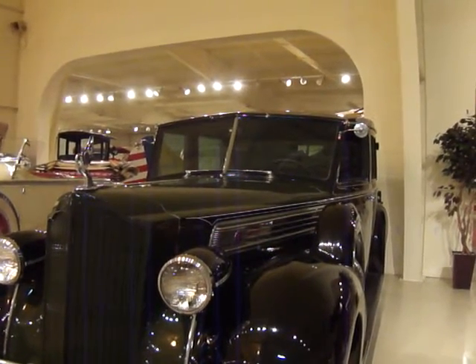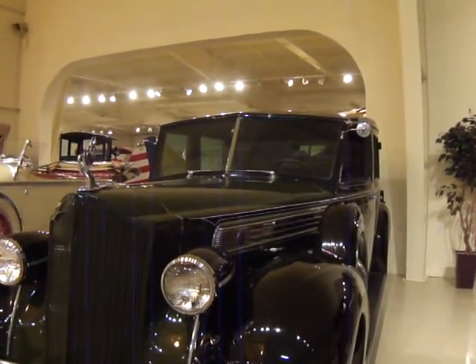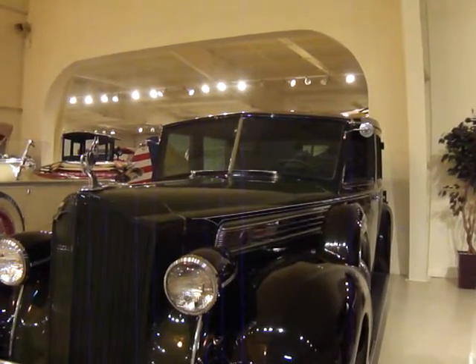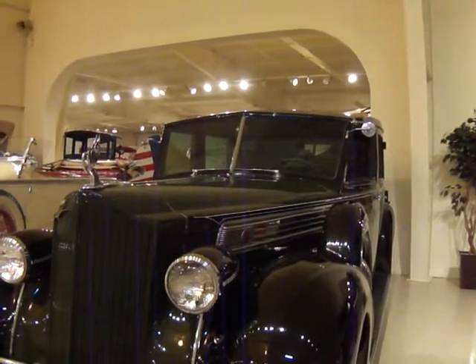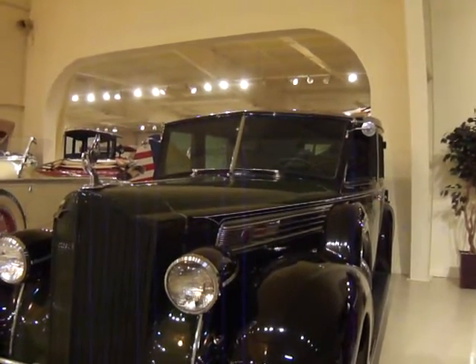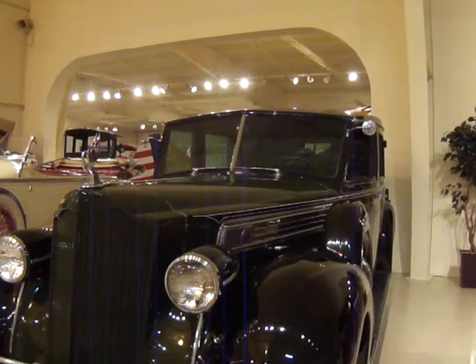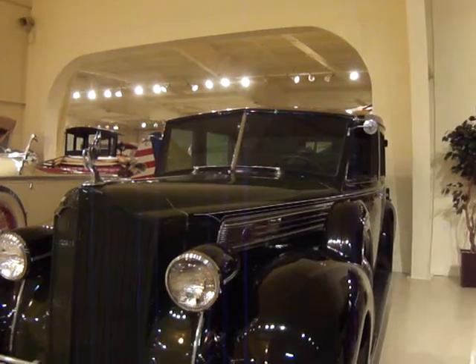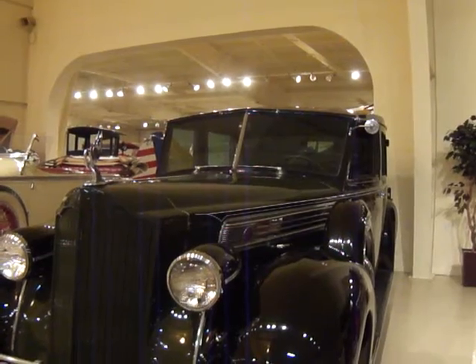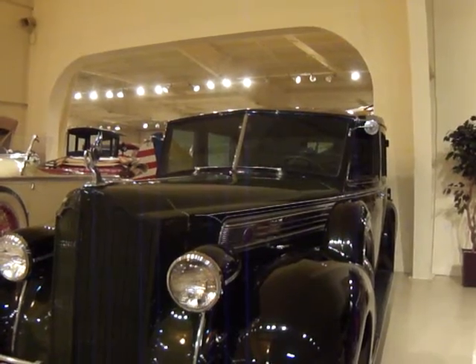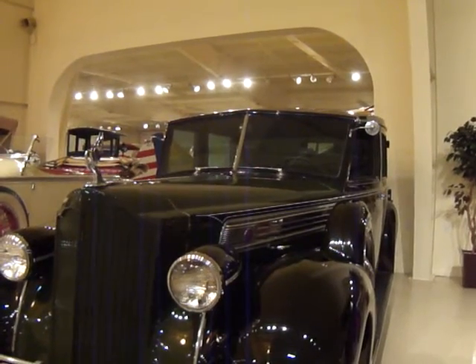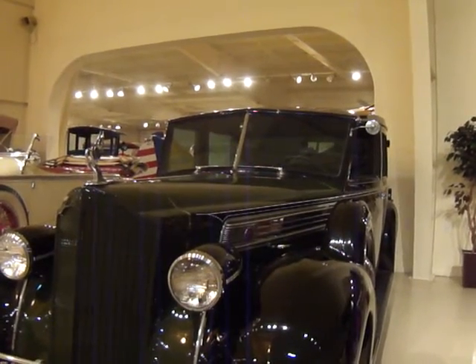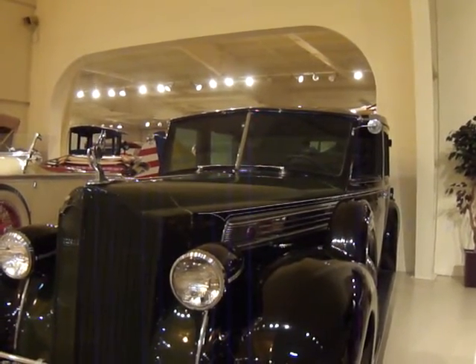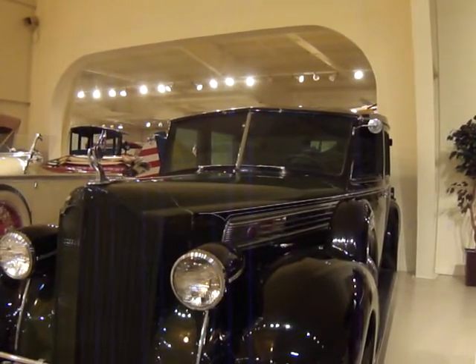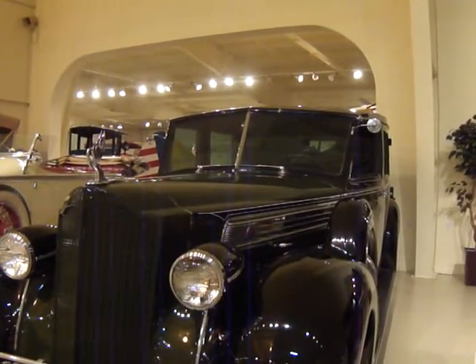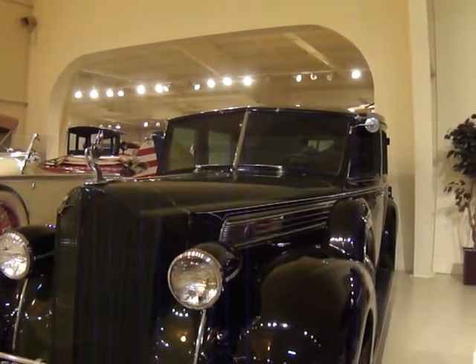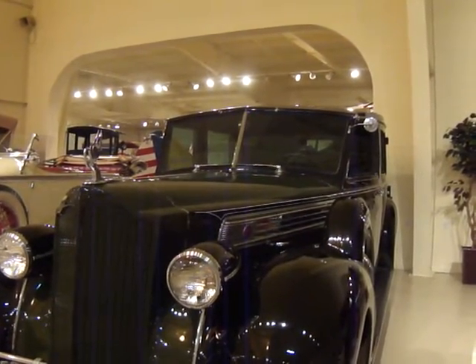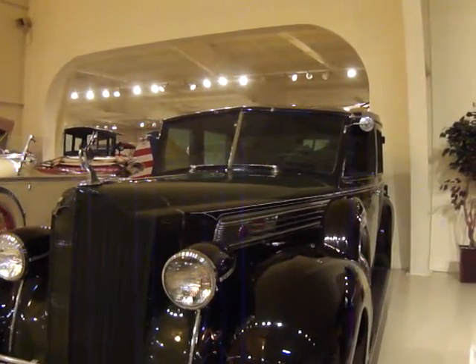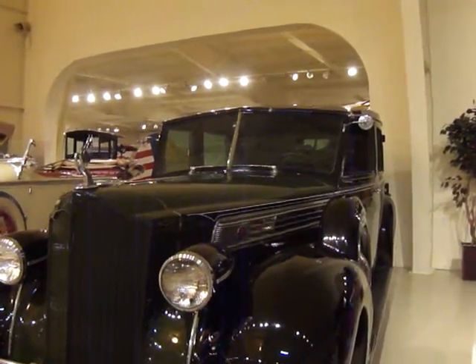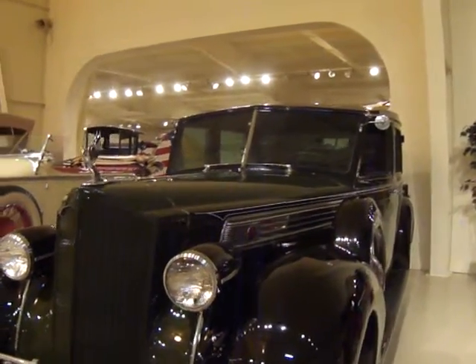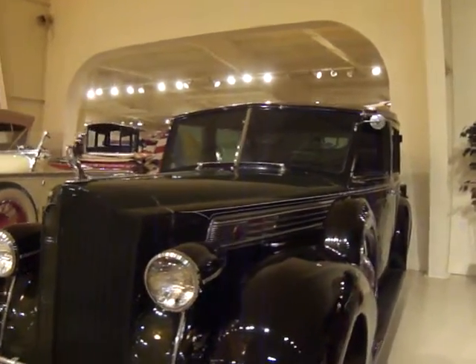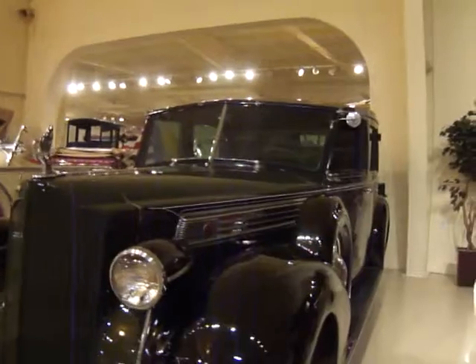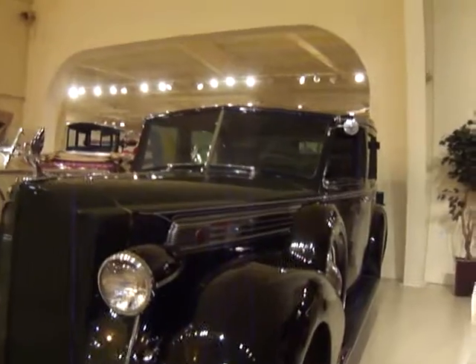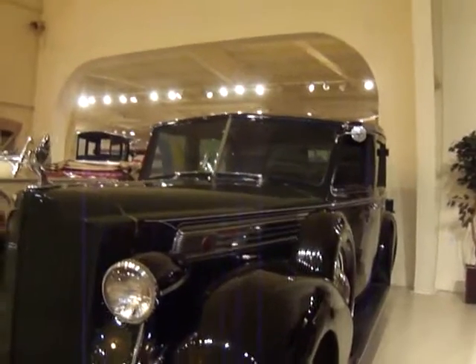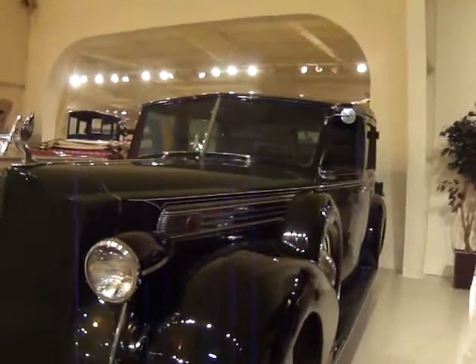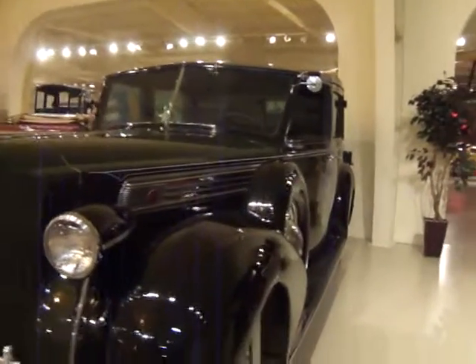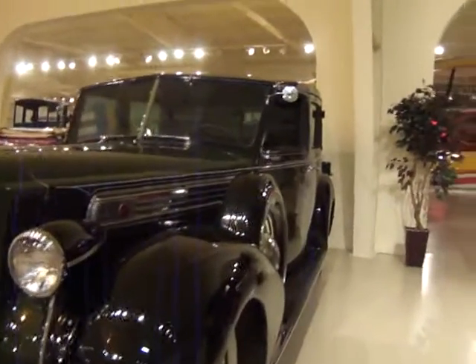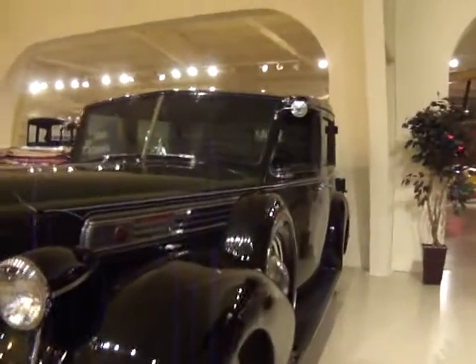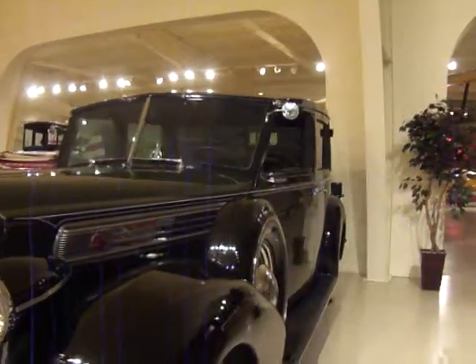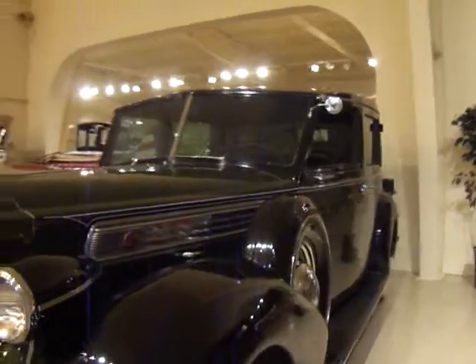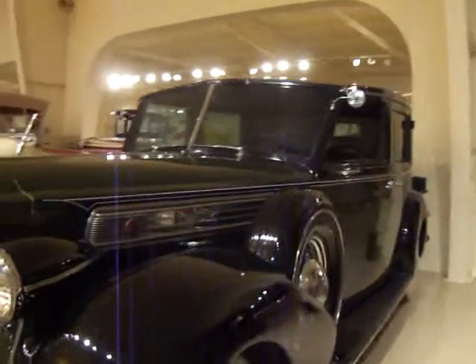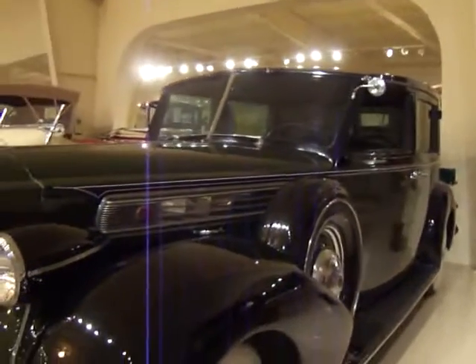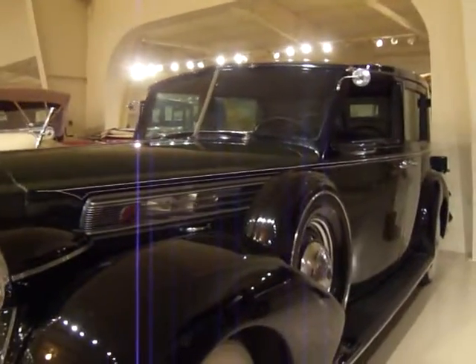Wheelbase is 134 inches. How's that for a car, huh? 1939 Super 8.